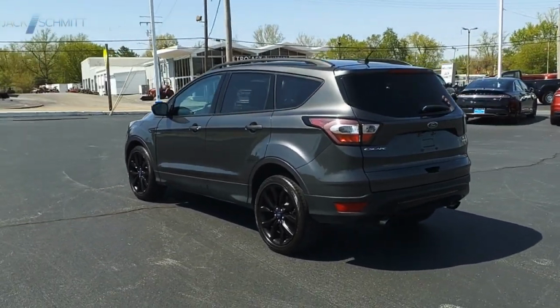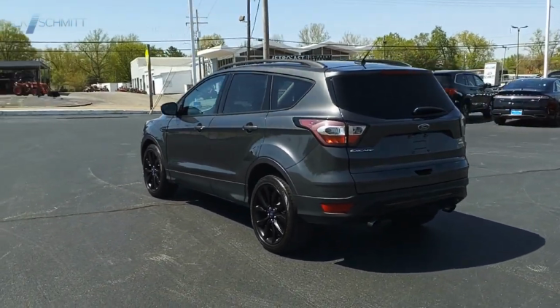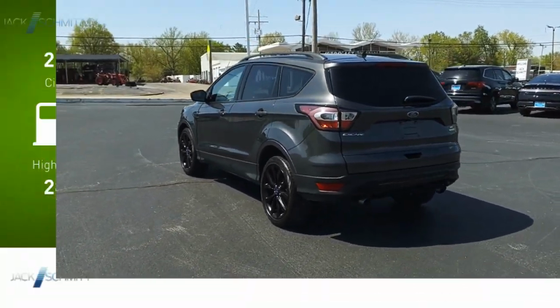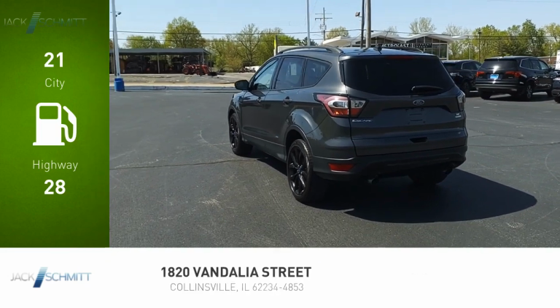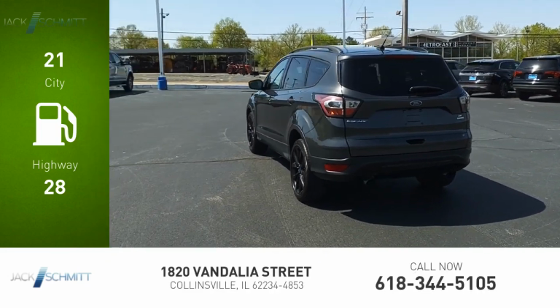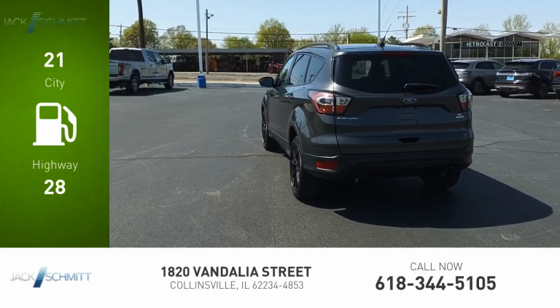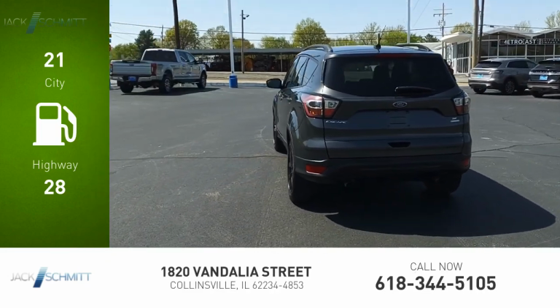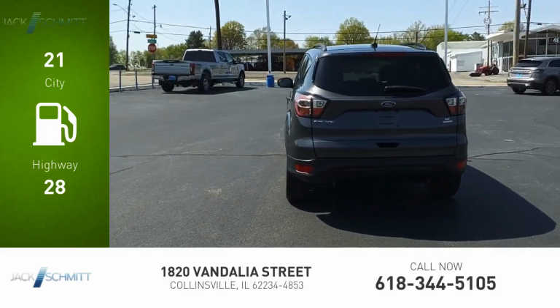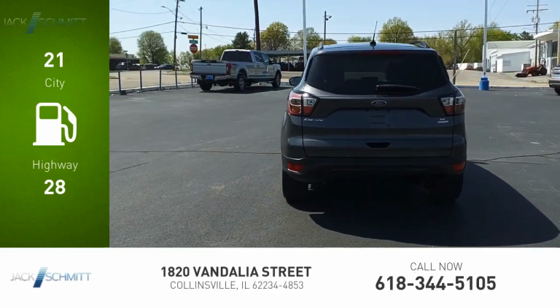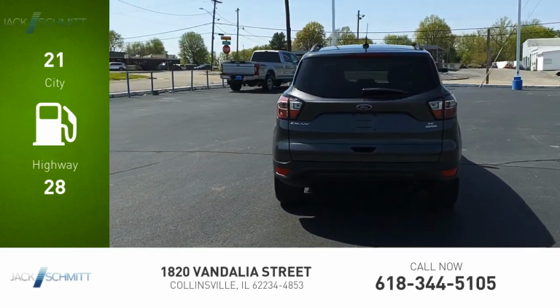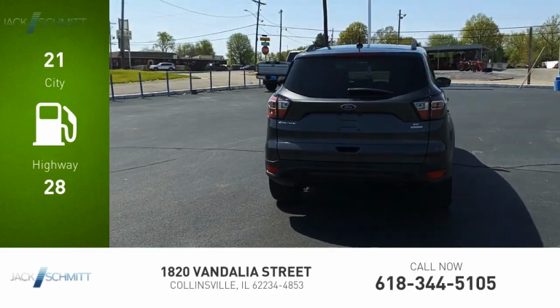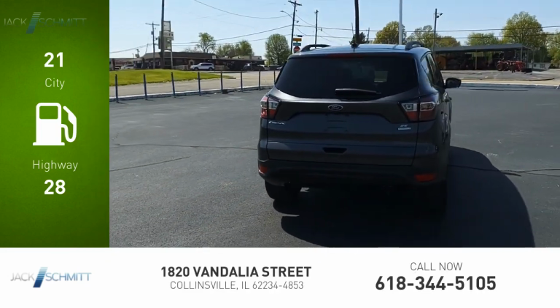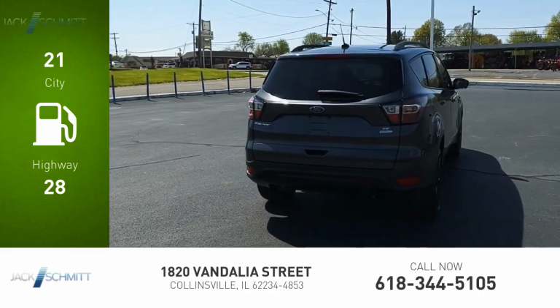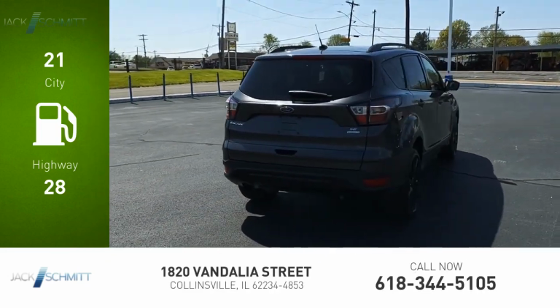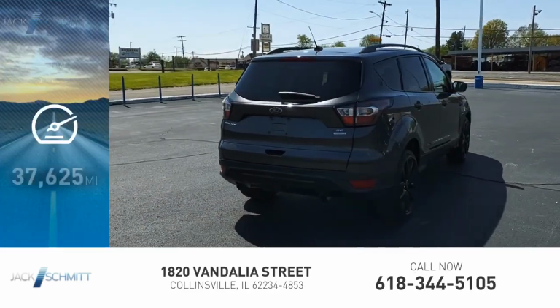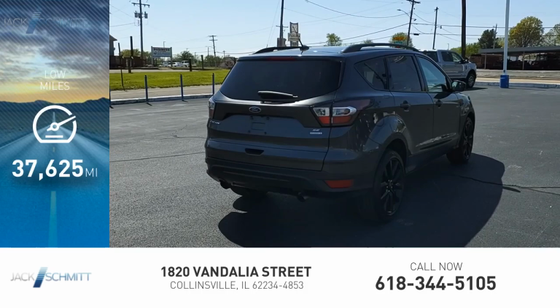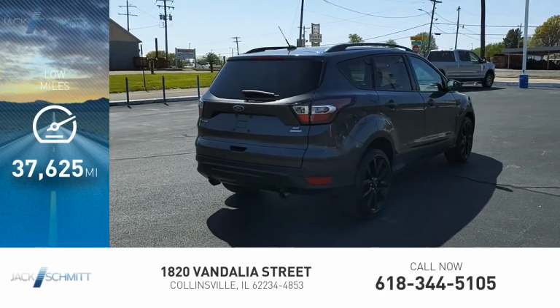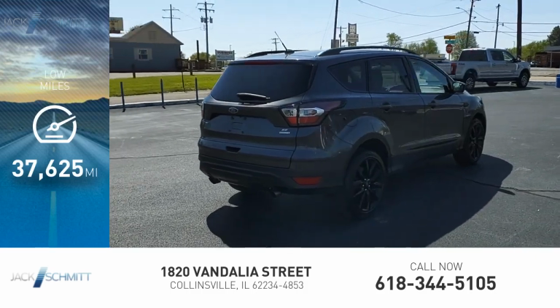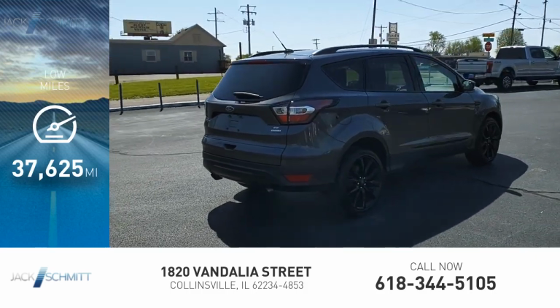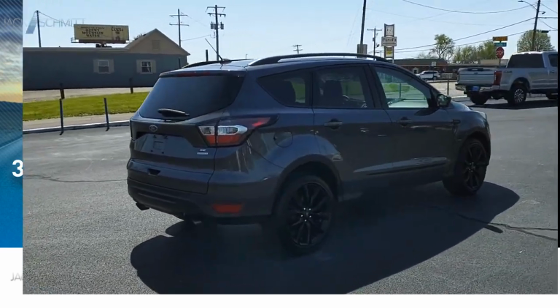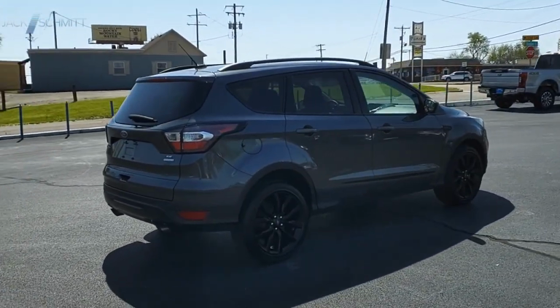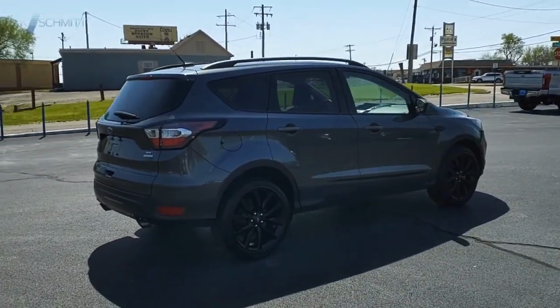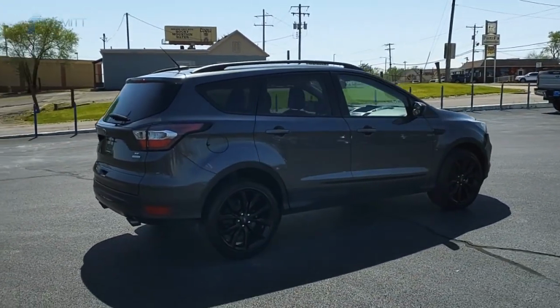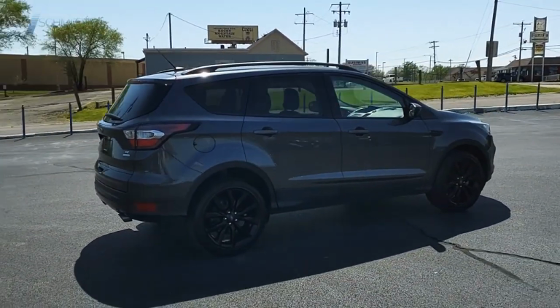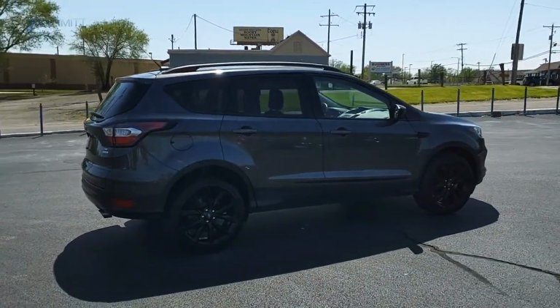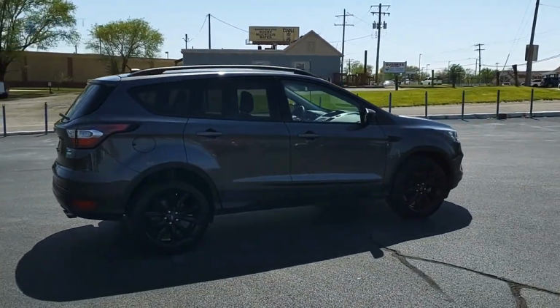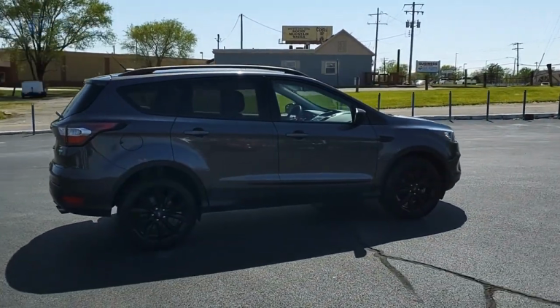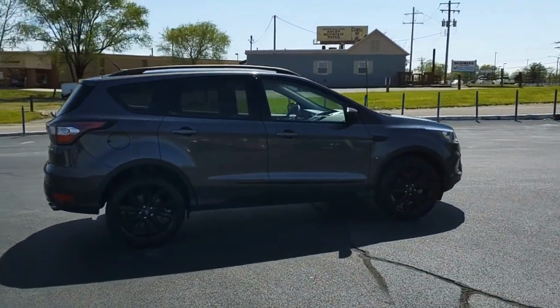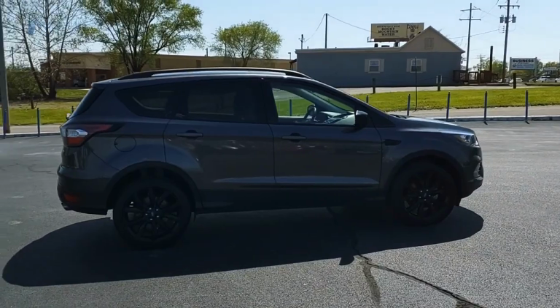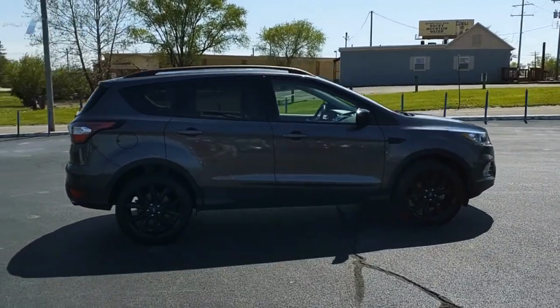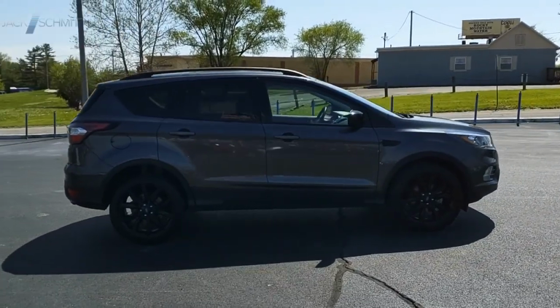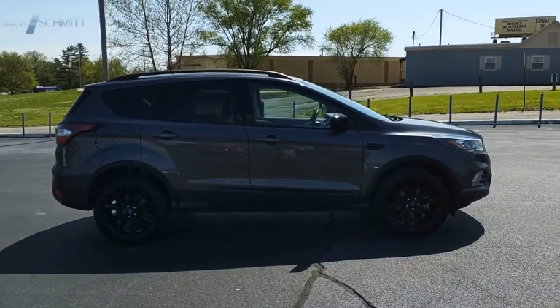Great fuel efficiency saves you money by requiring fewer trips to the gas station. This vehicle has less than 40,000 miles. Gas engines flex, tow, sip, and go with Ford Escape.